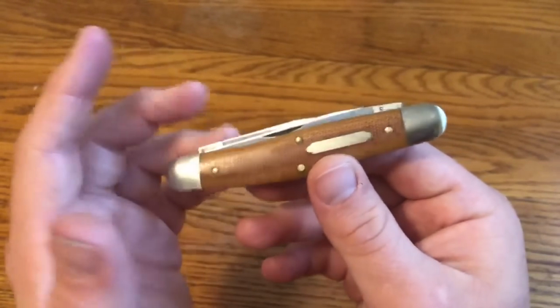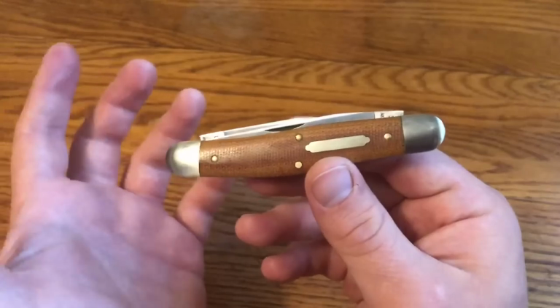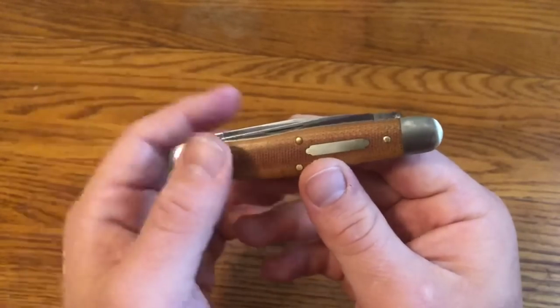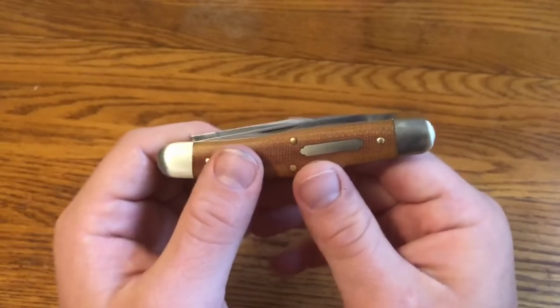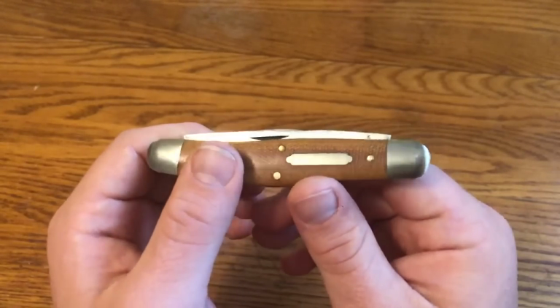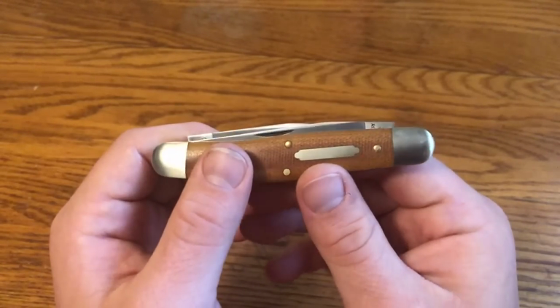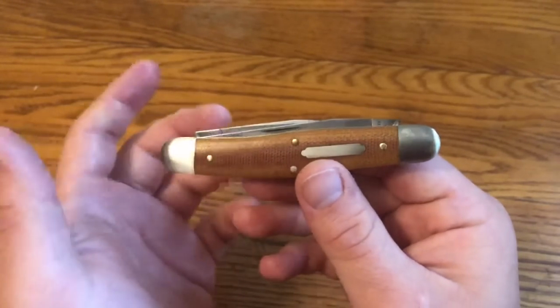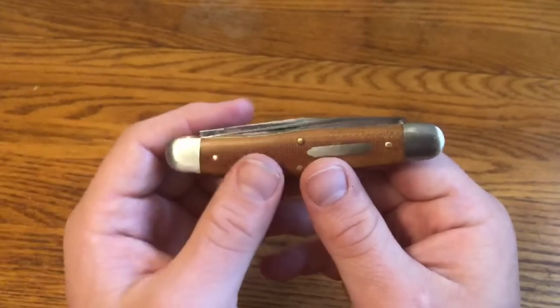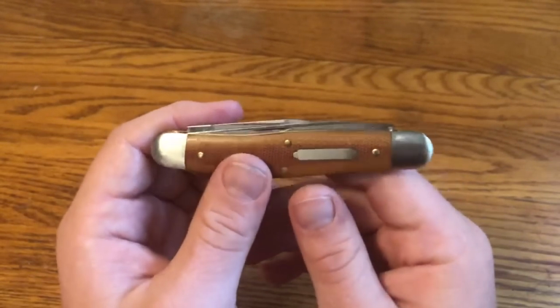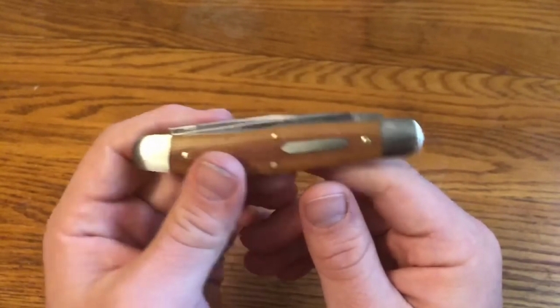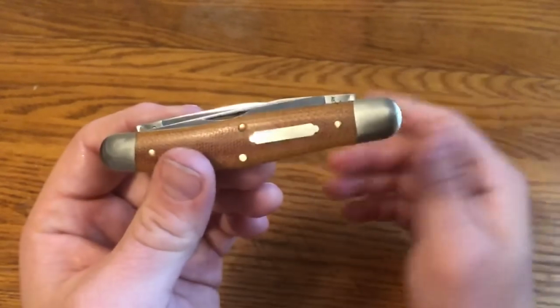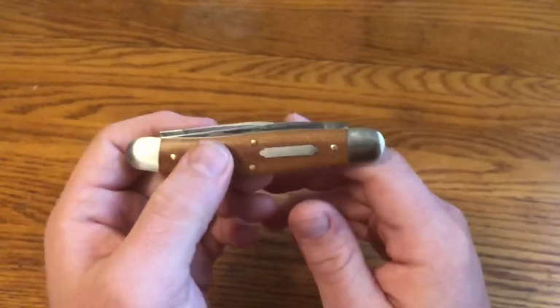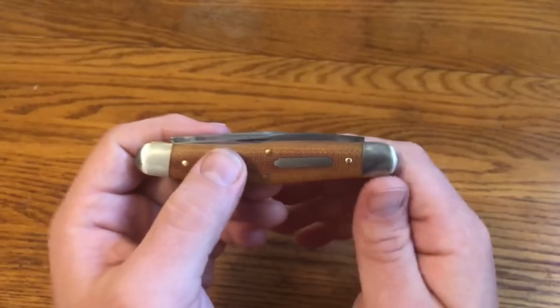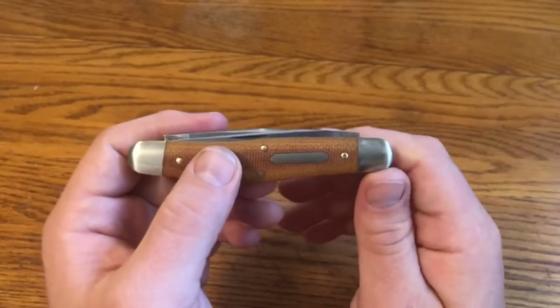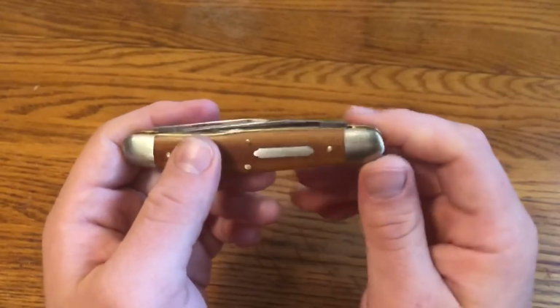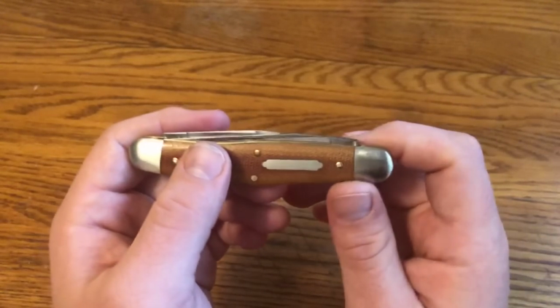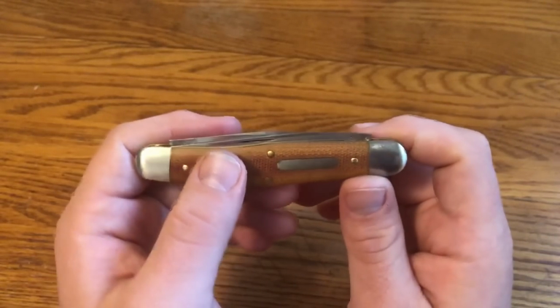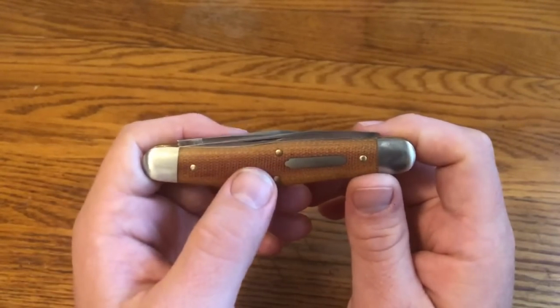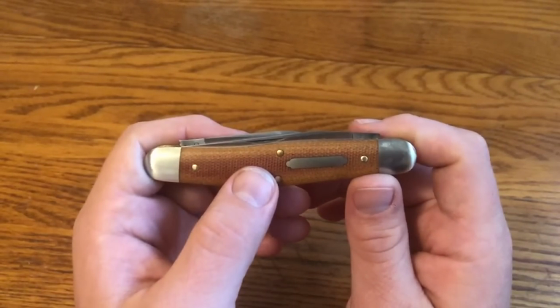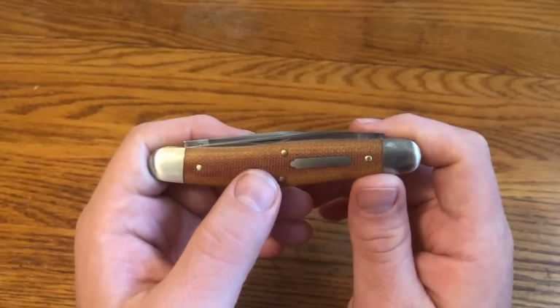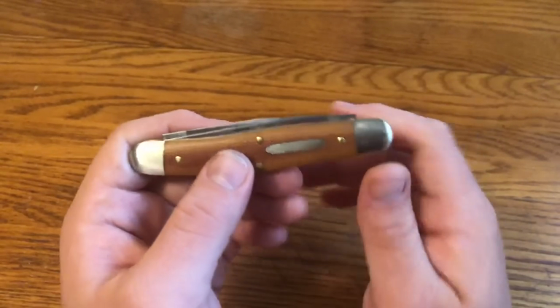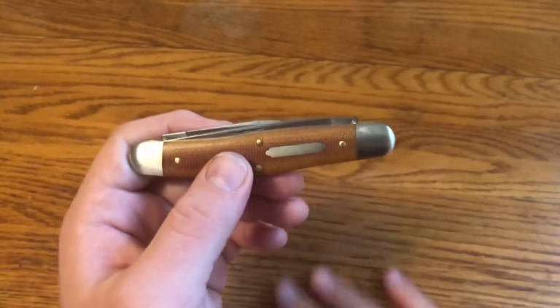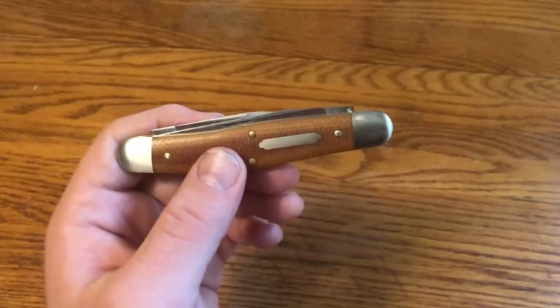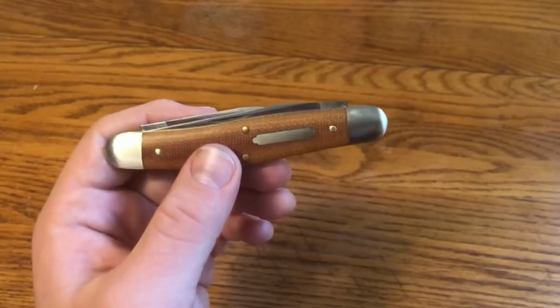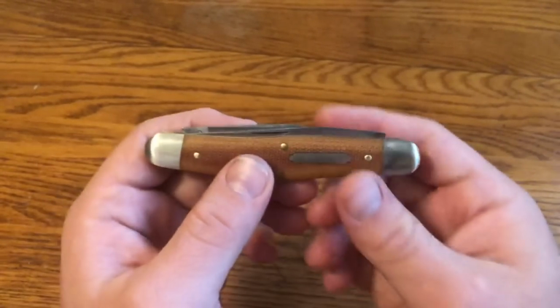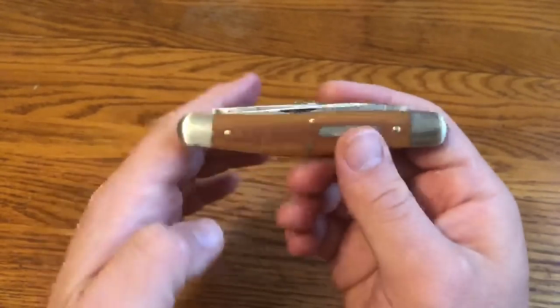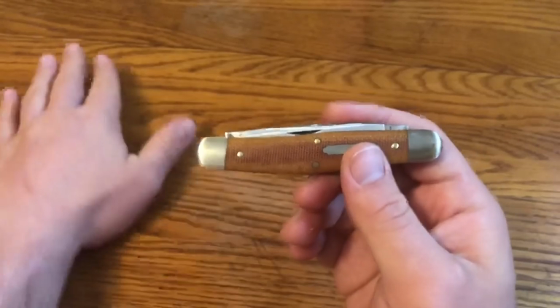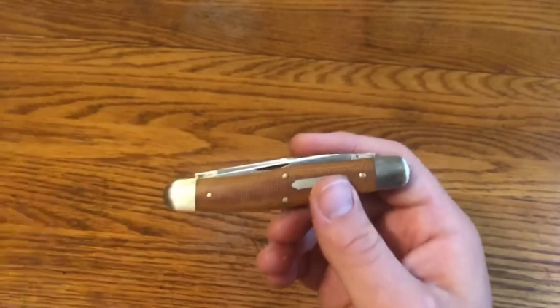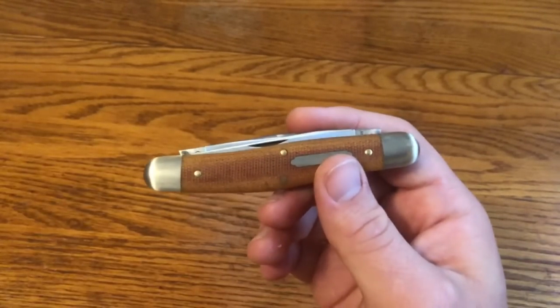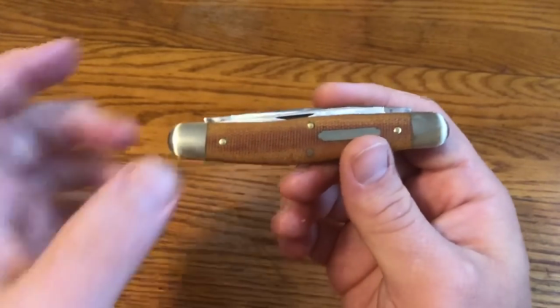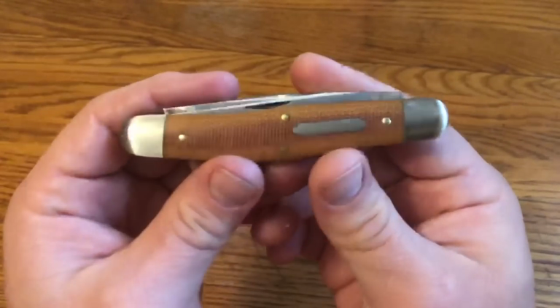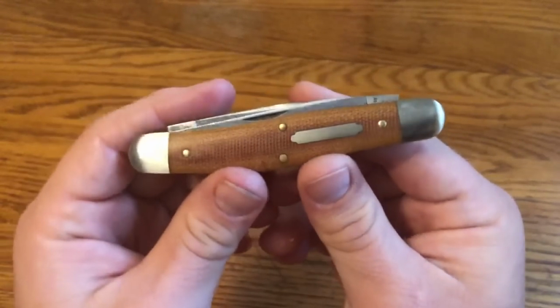It's kind of a funny name — there are a lot of possums in Pennsylvania where I am and especially up where Great Eastern Cutlery is located and where I grew up, so it's a fitting if funny name for them to have chosen for this knife.